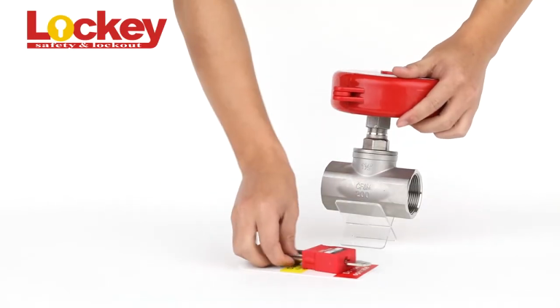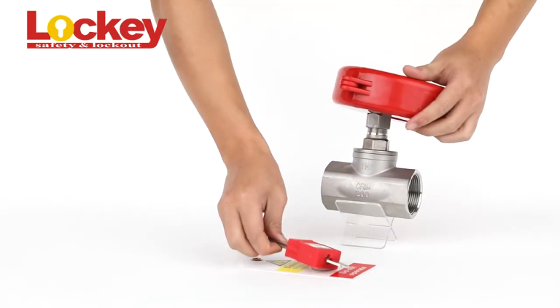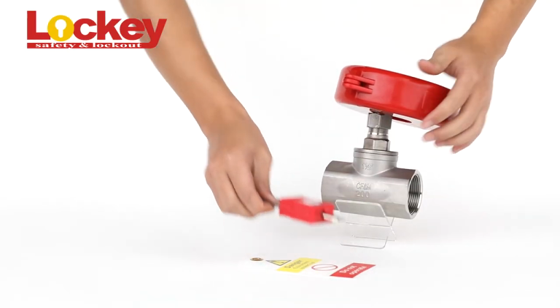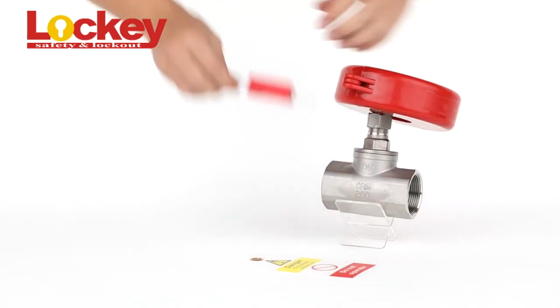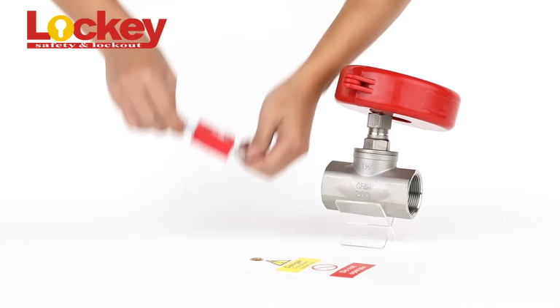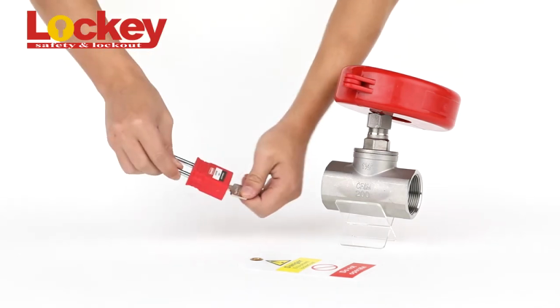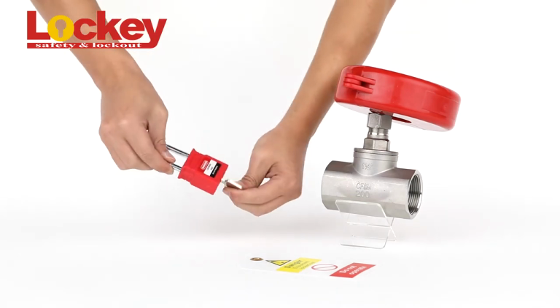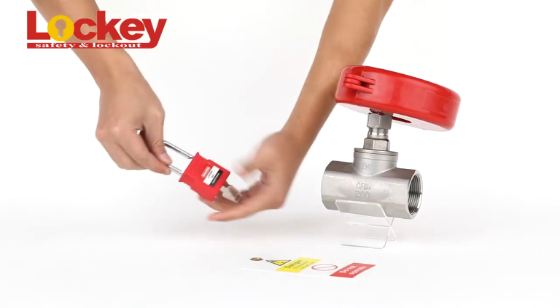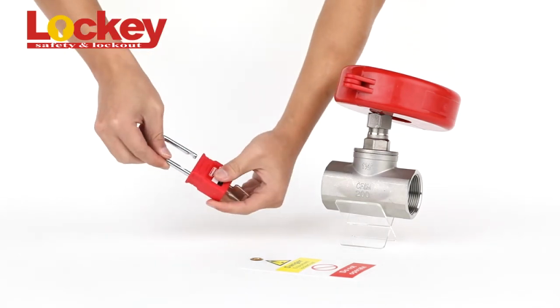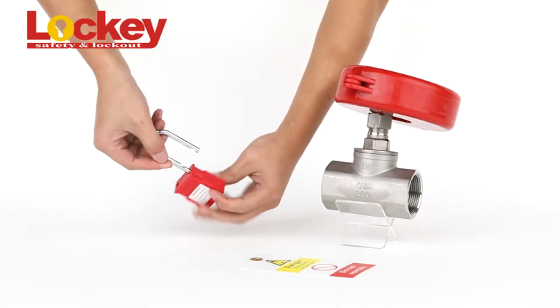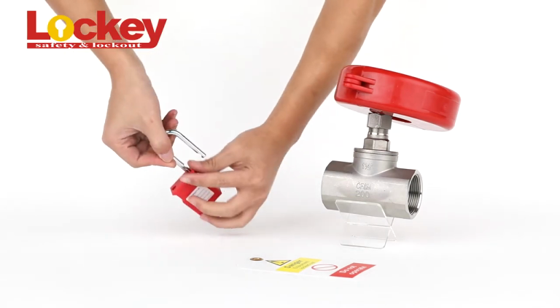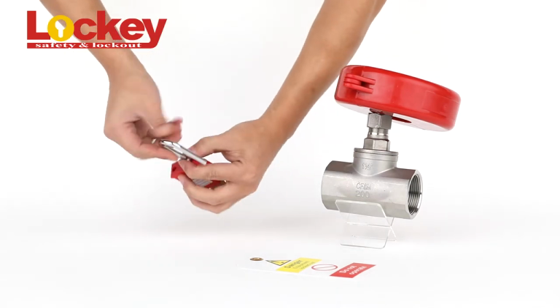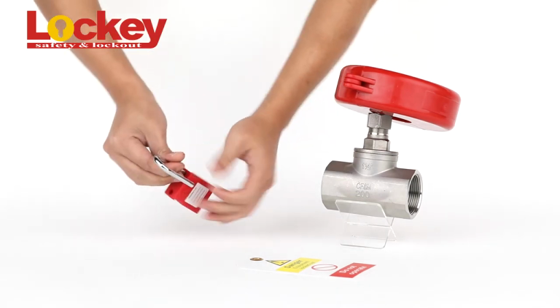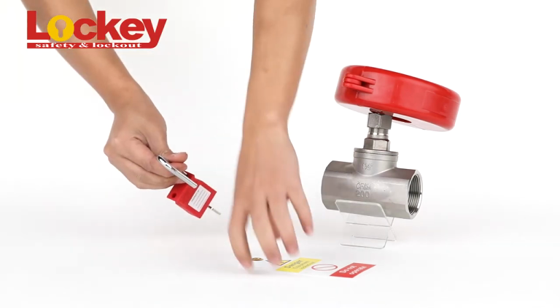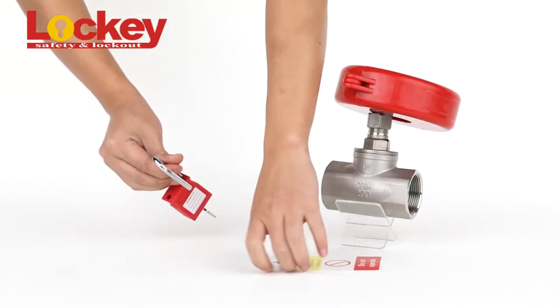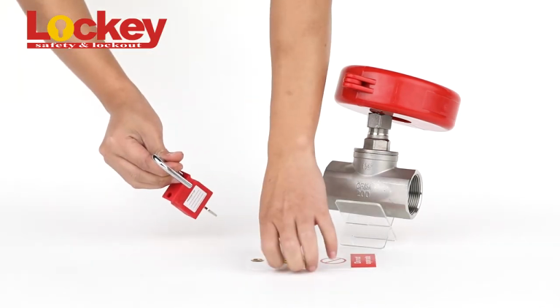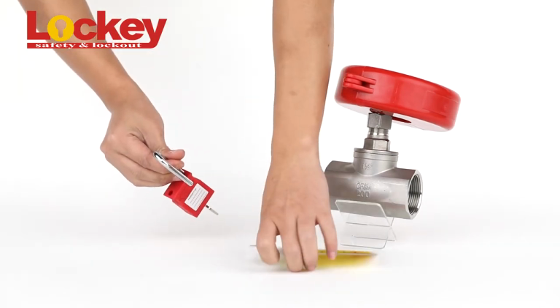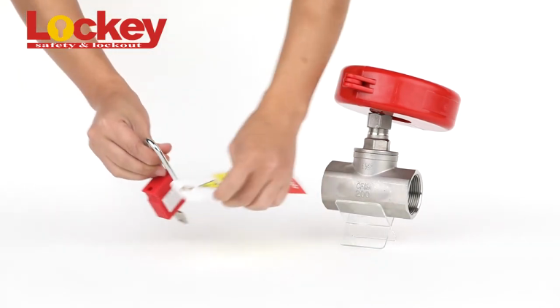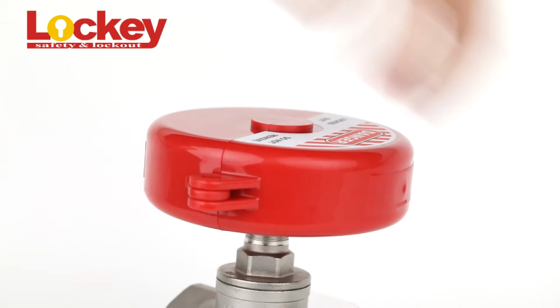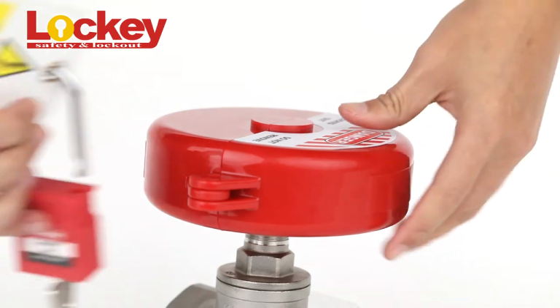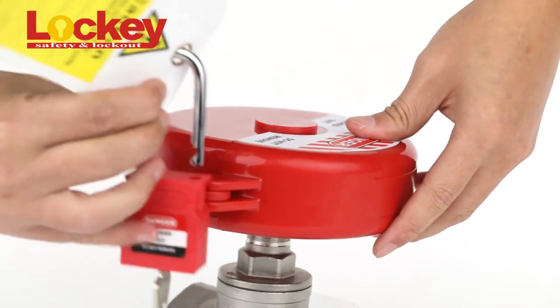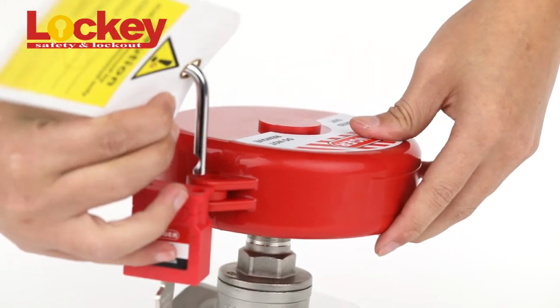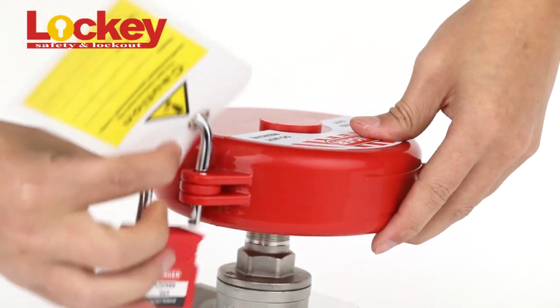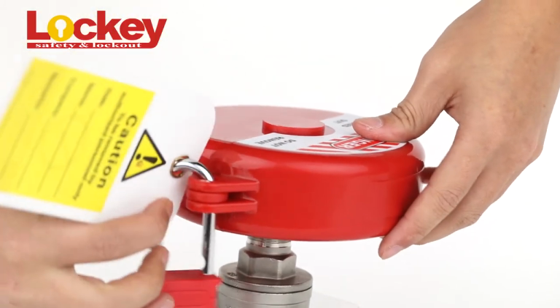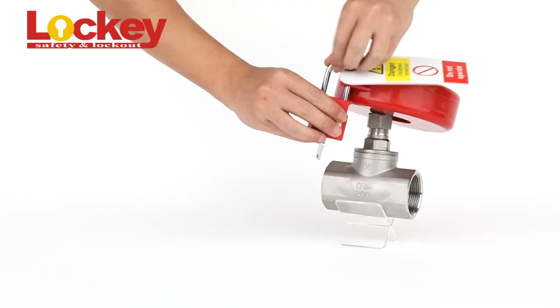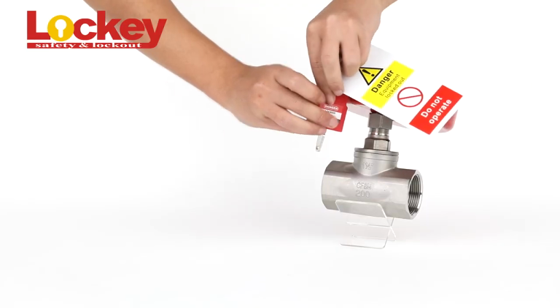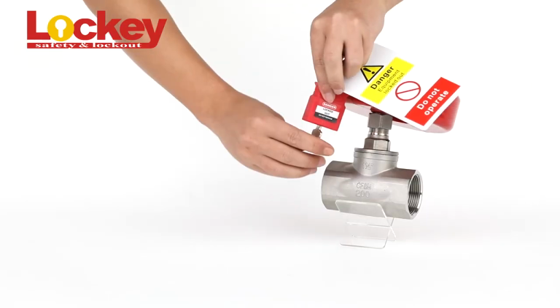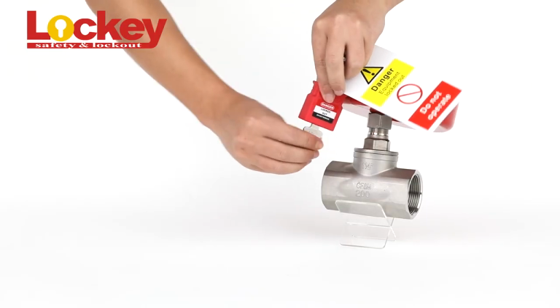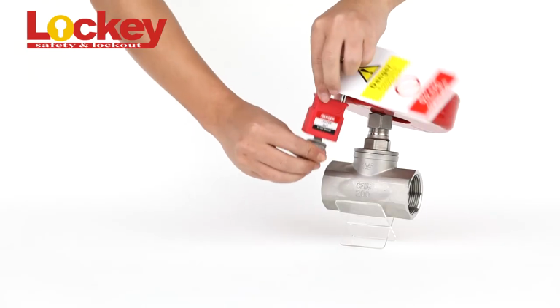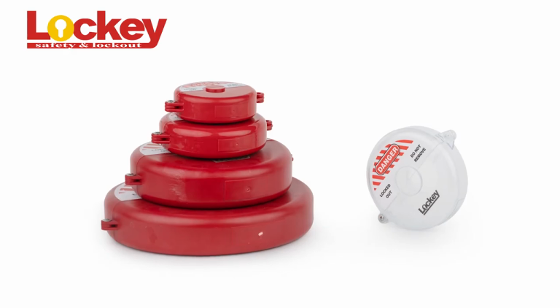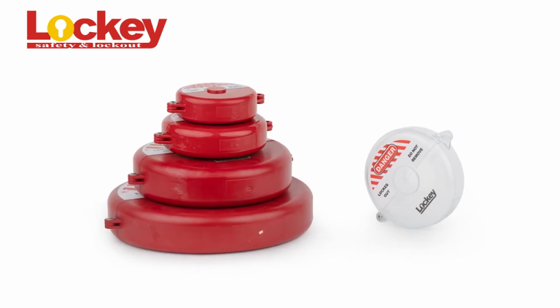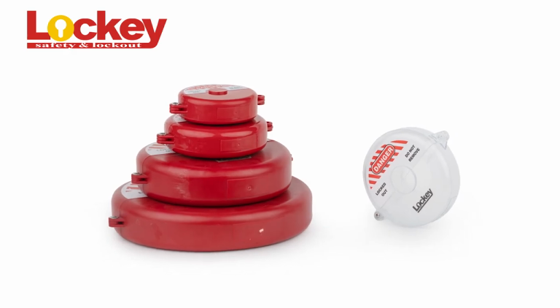Just open the lockout, cover it around the valve hand wheel and put a padlock and tag together to finish the locking out, preventing the valve from unauthorized operating.